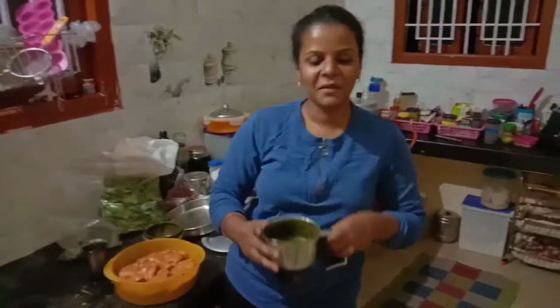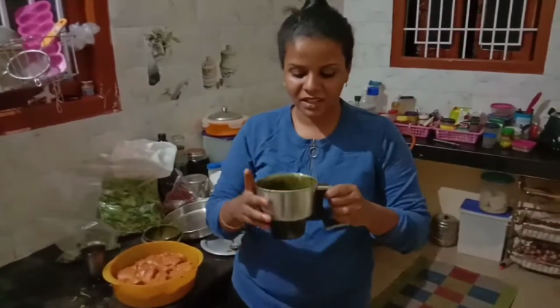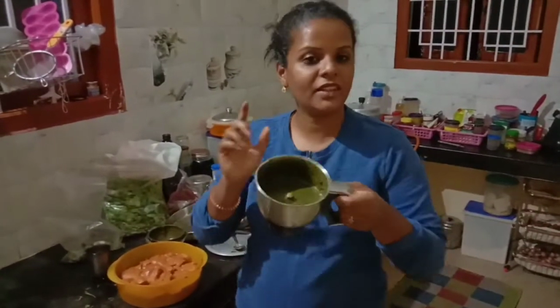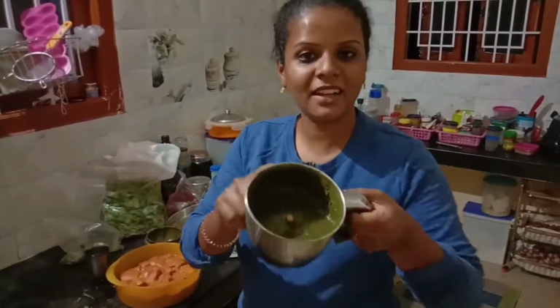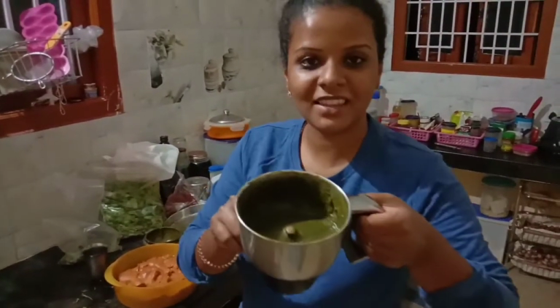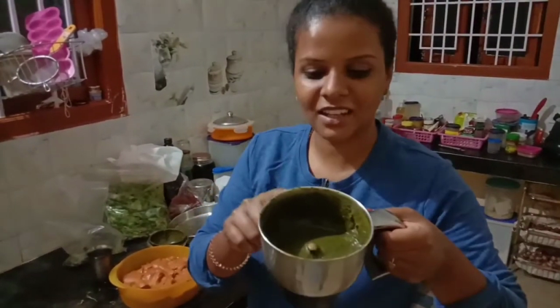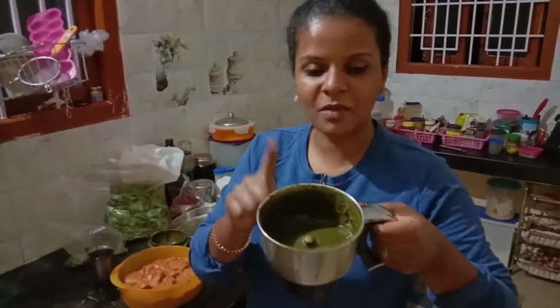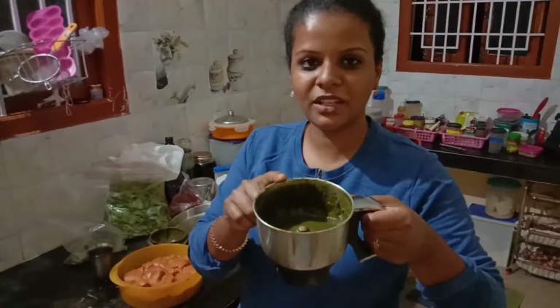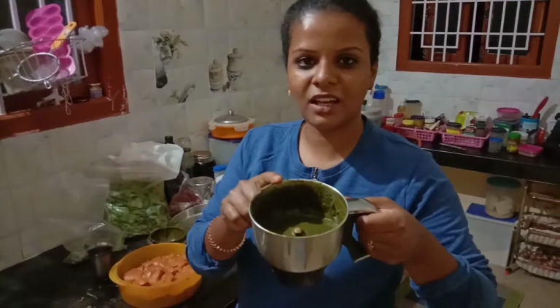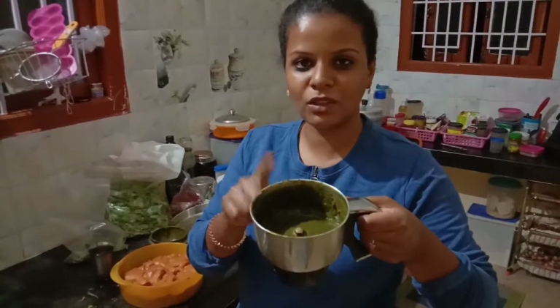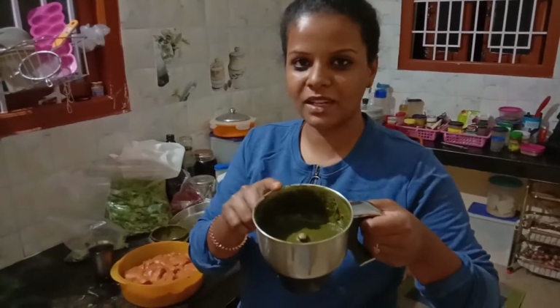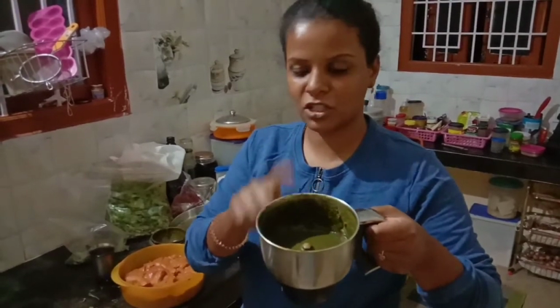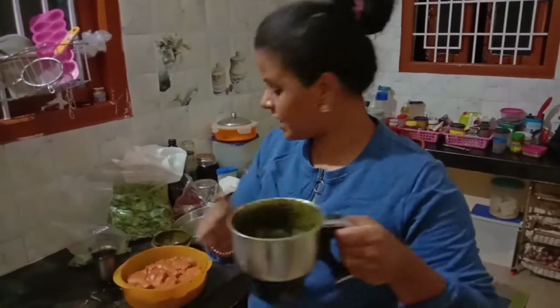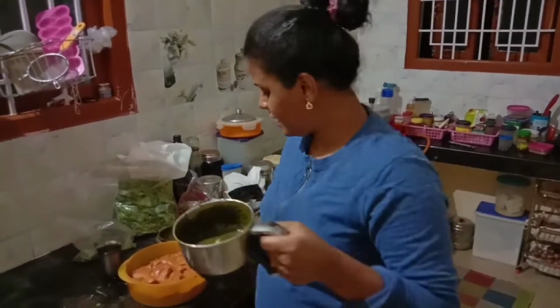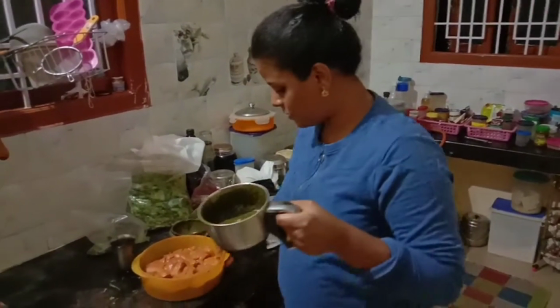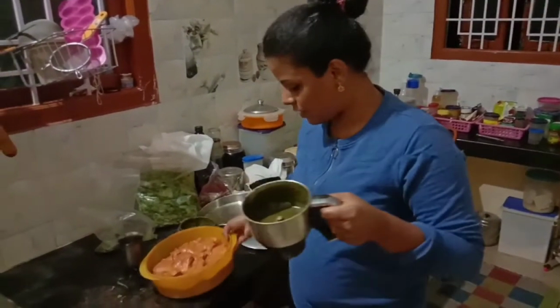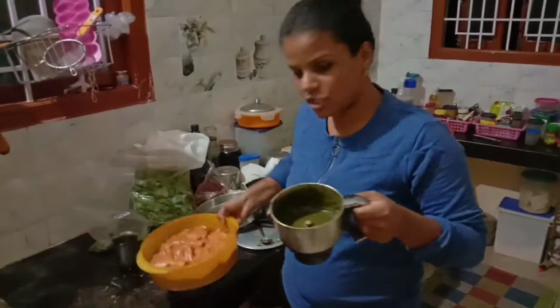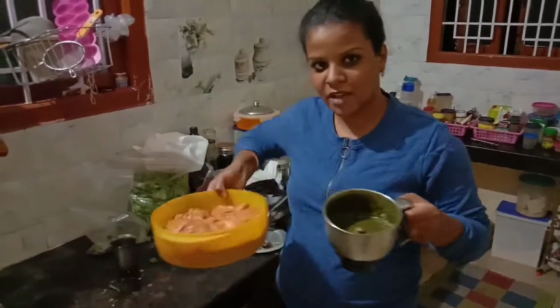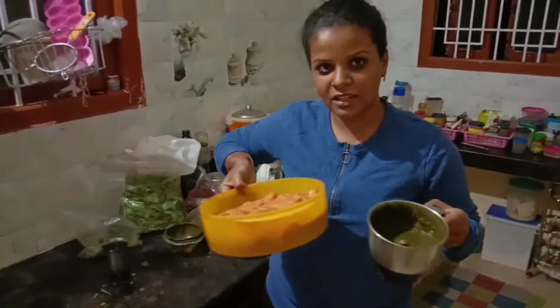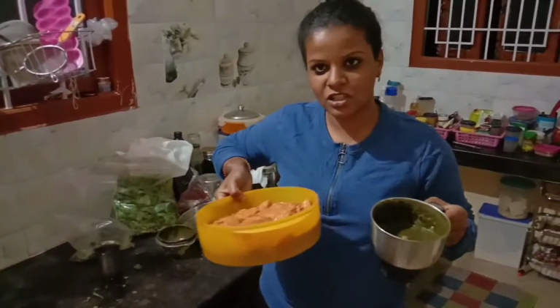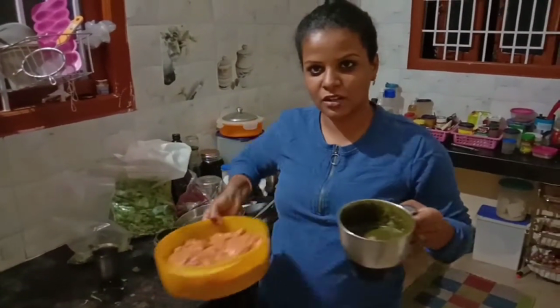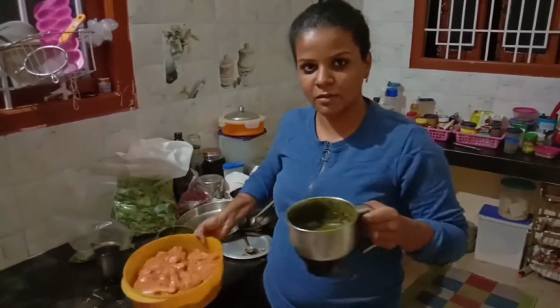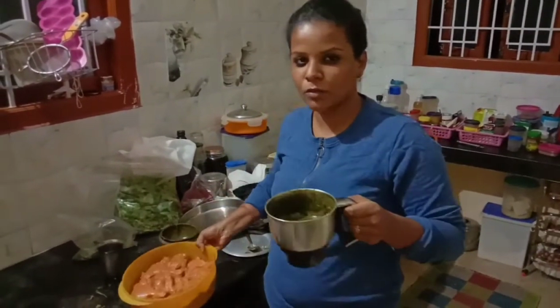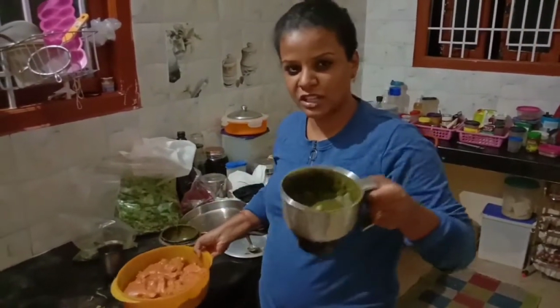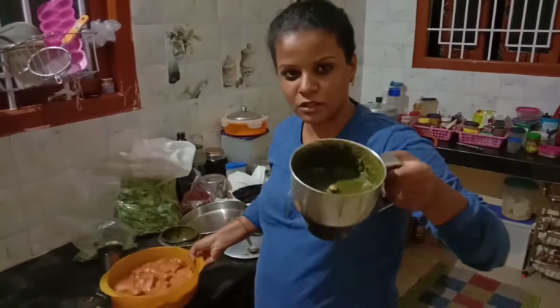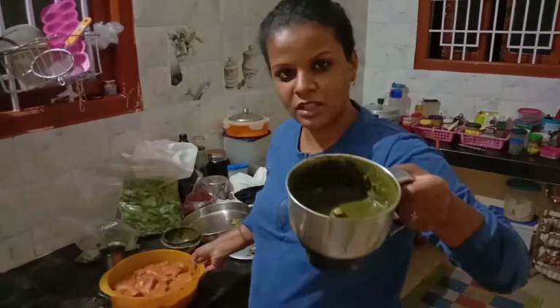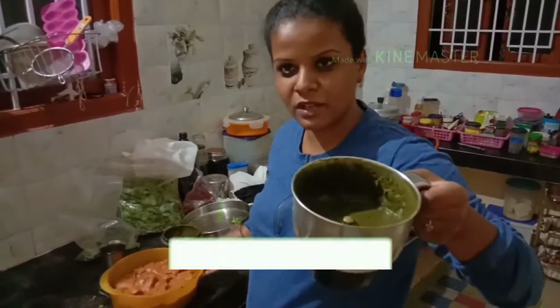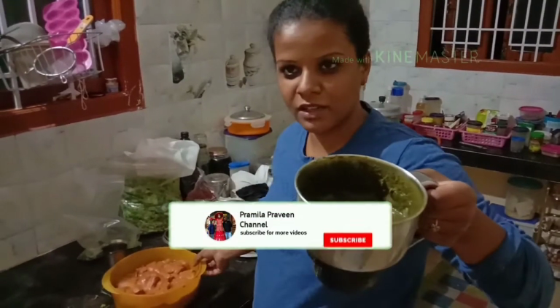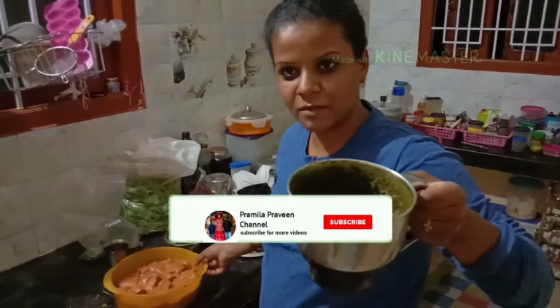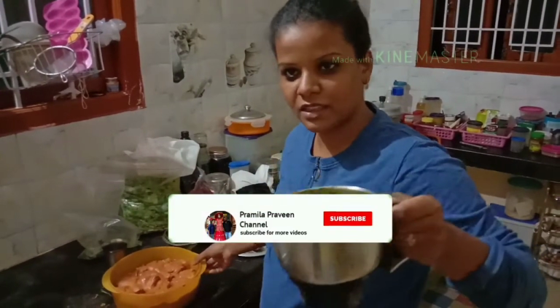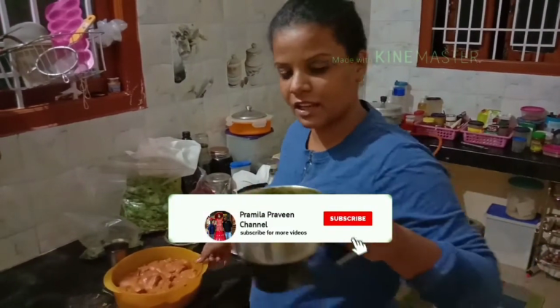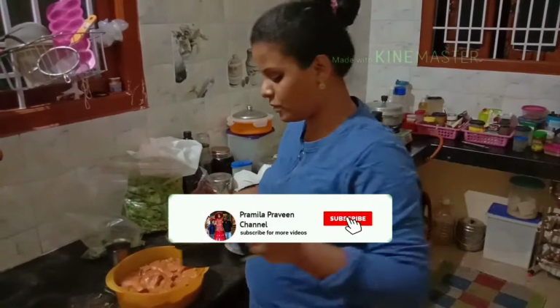What you want to do here is add Pudina, Kottamalli, and Parchamodaga. Now we have marinated chicken — add 1 teaspoon of seasoning.